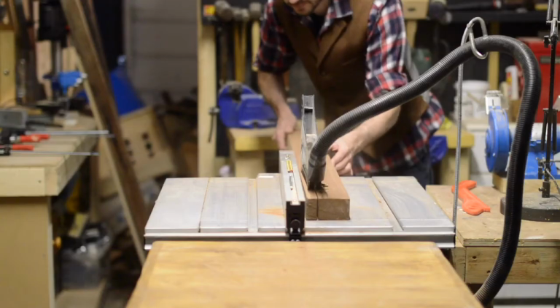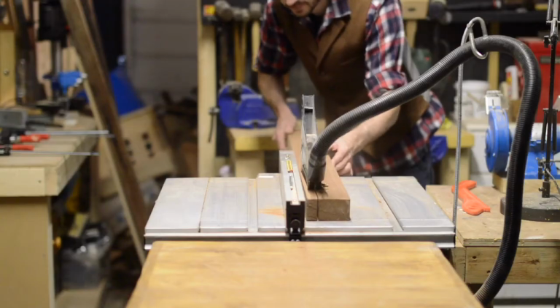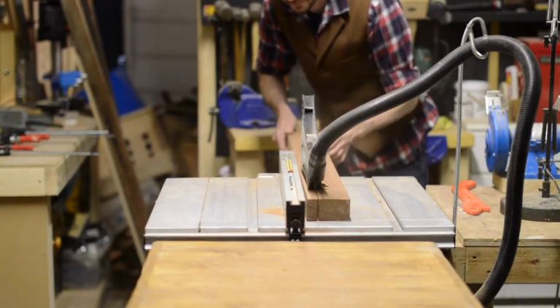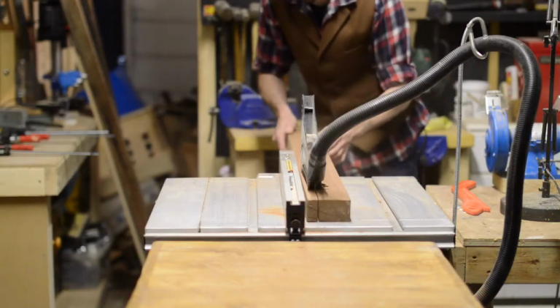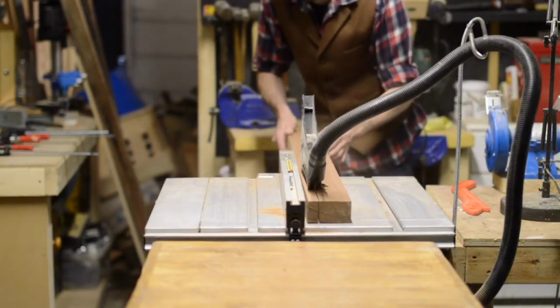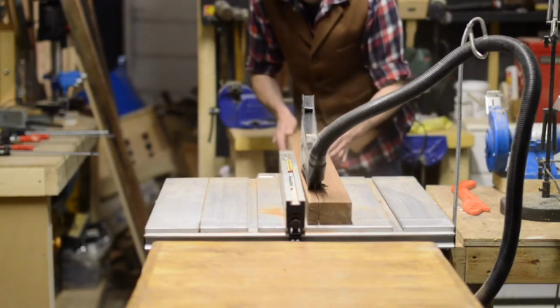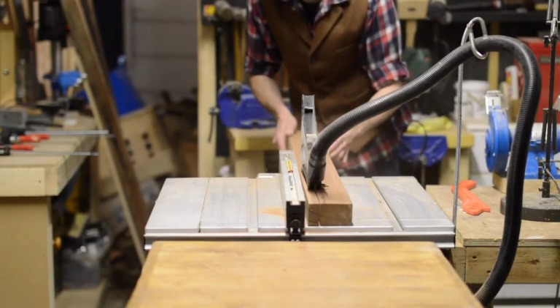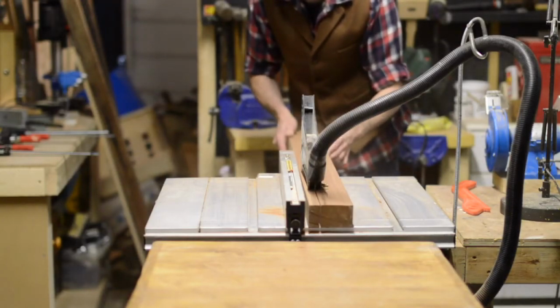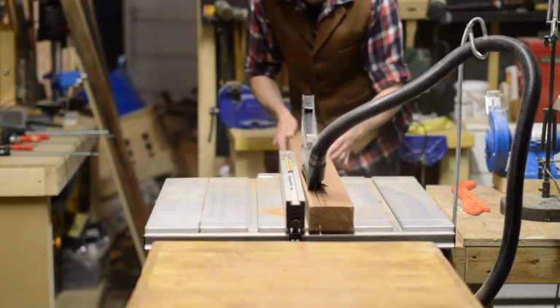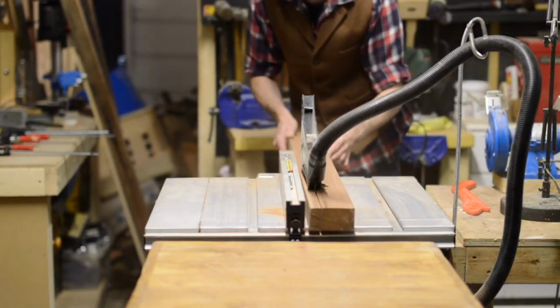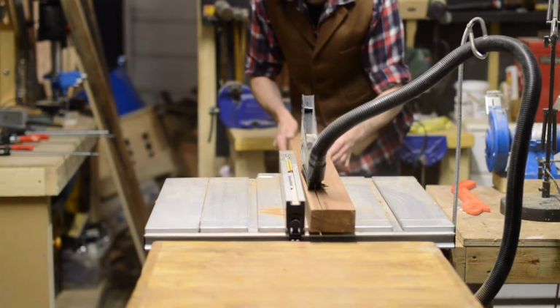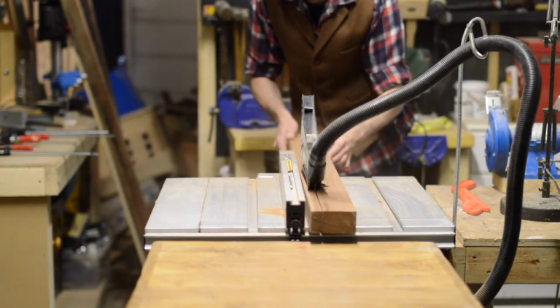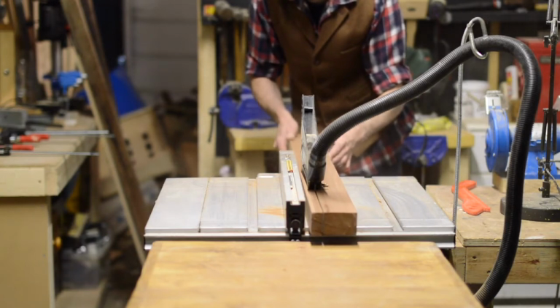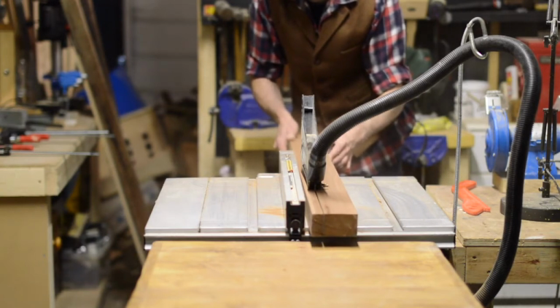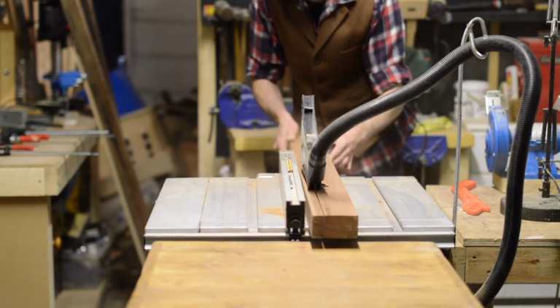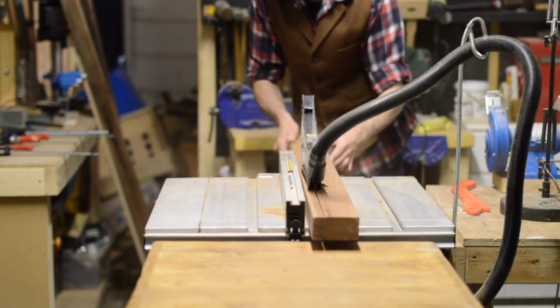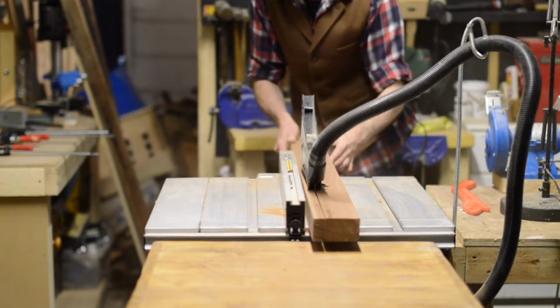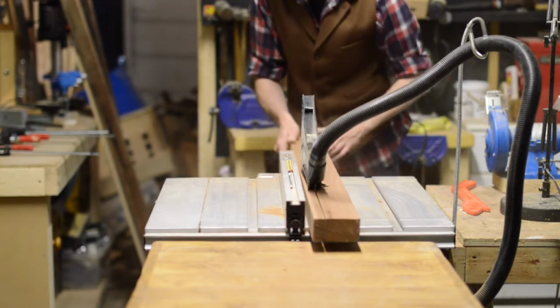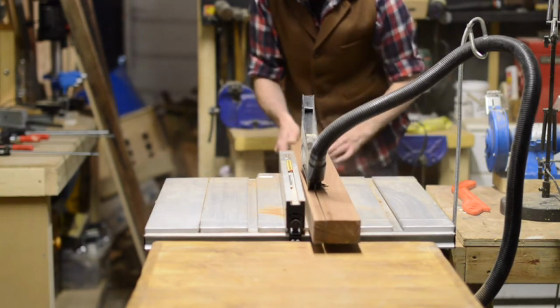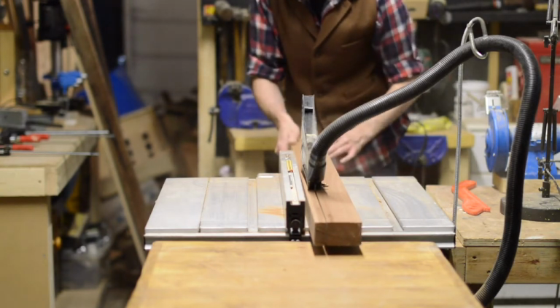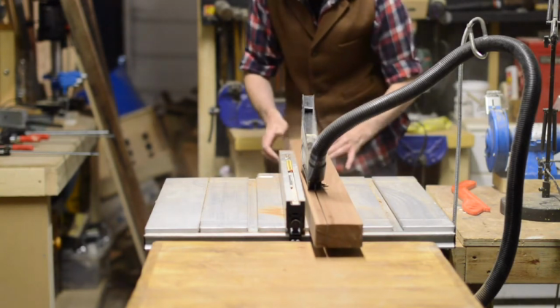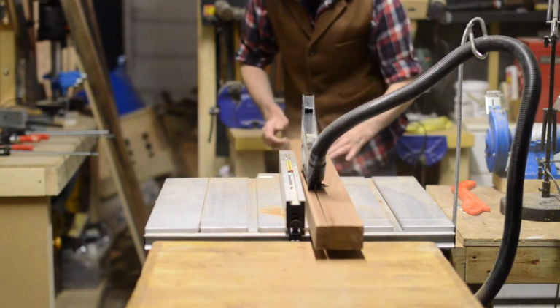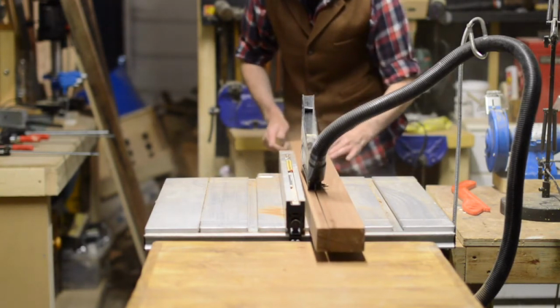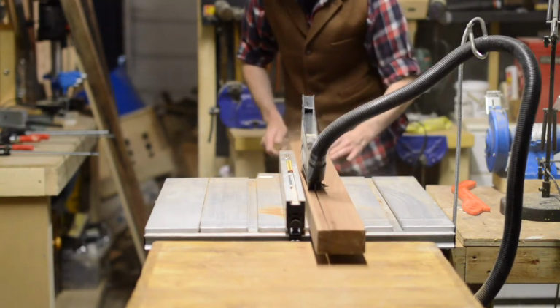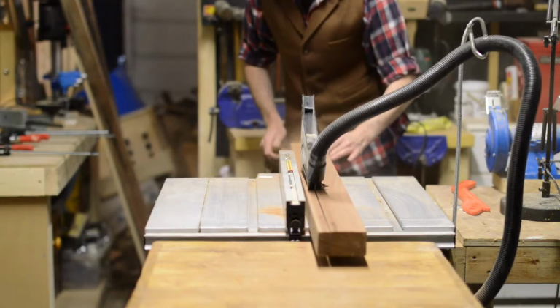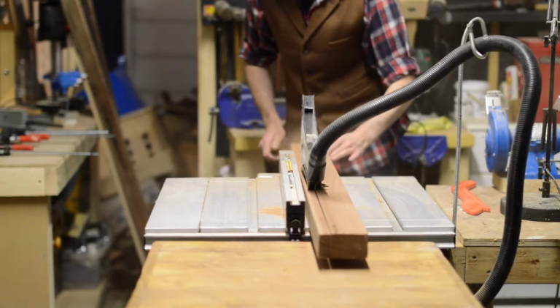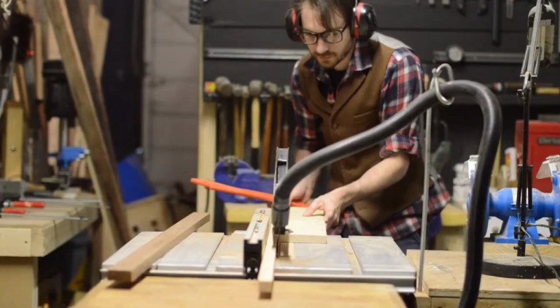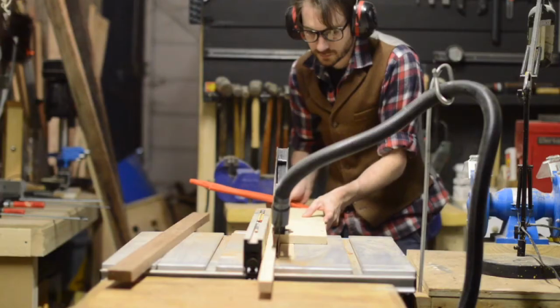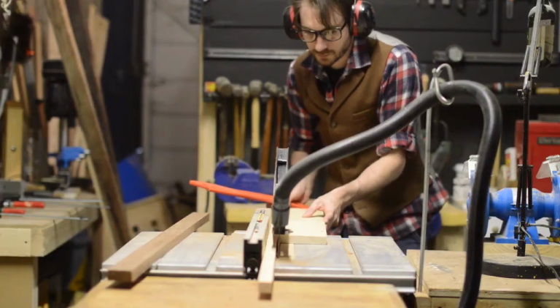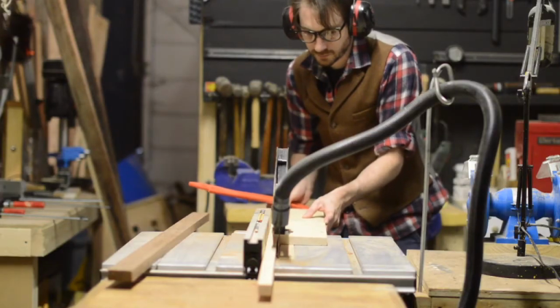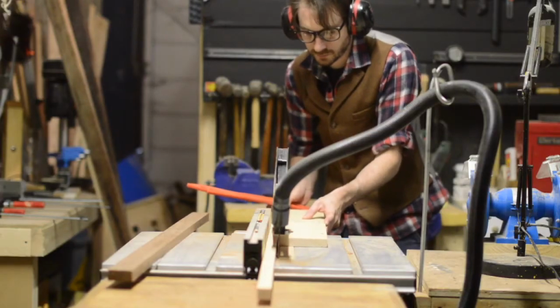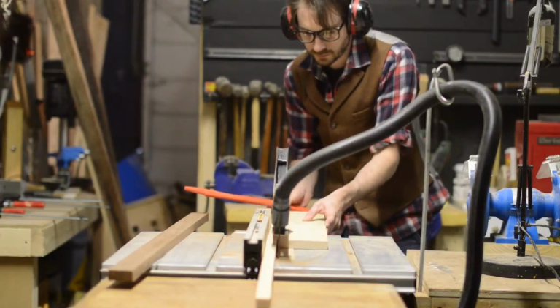I'm not quite sure what these woods are I'm using for this project, as they're just pieces I've found and squirreled away. But I have gone for one piece dark and one piece light, as I want contrasting colours for this.